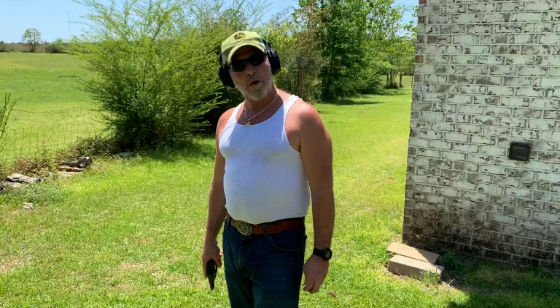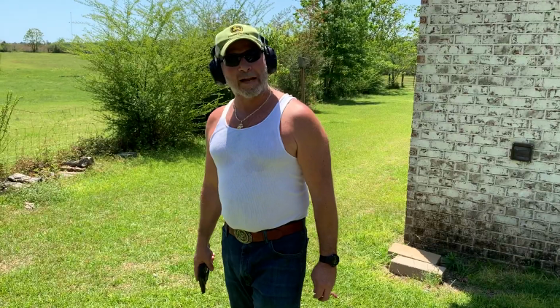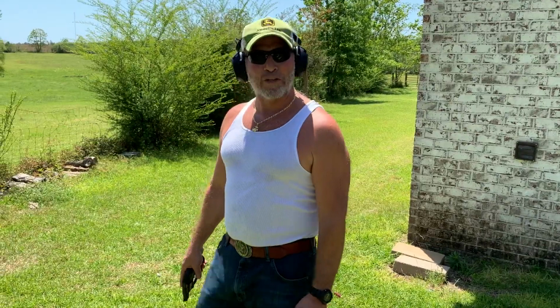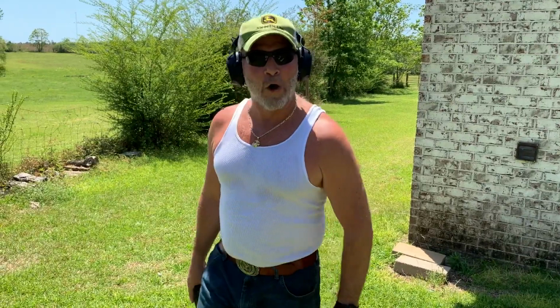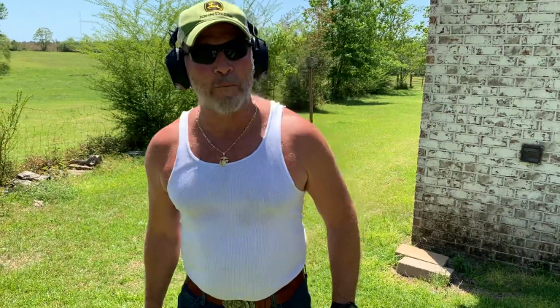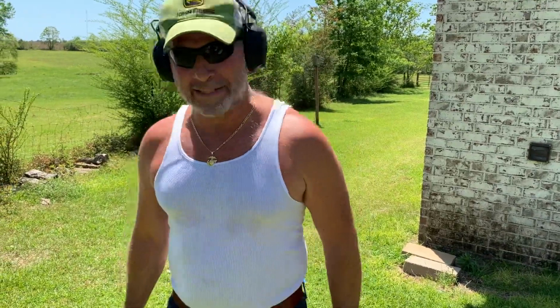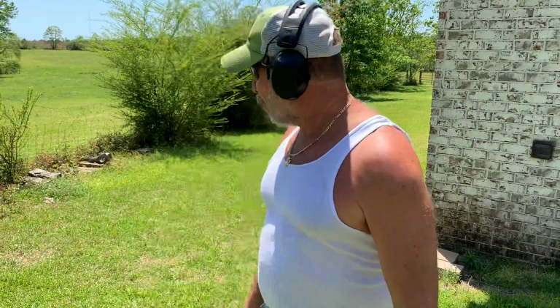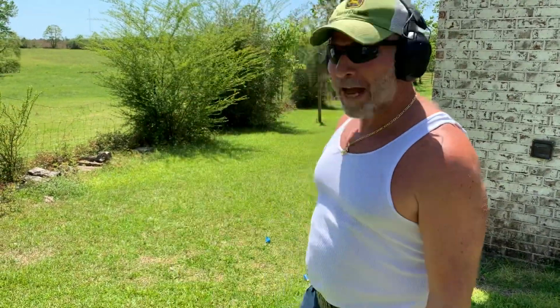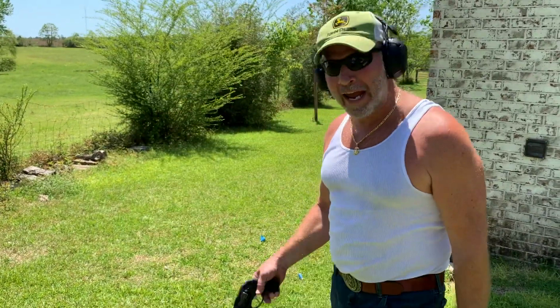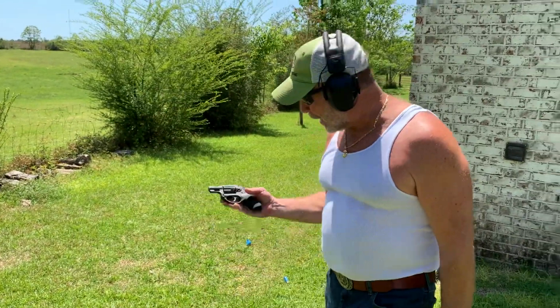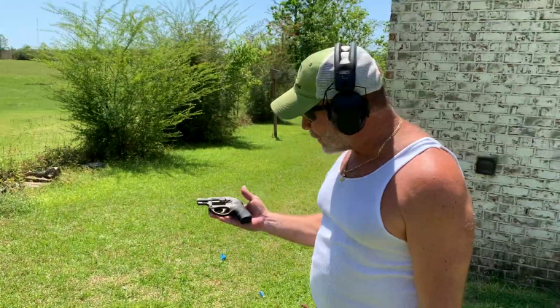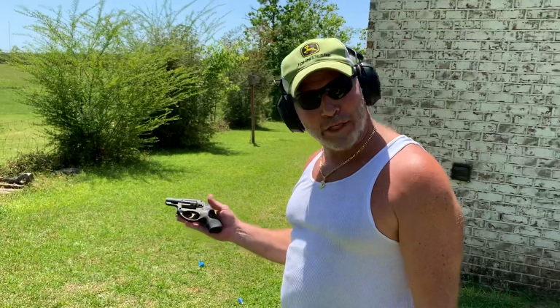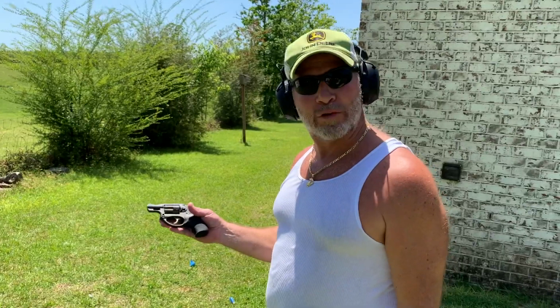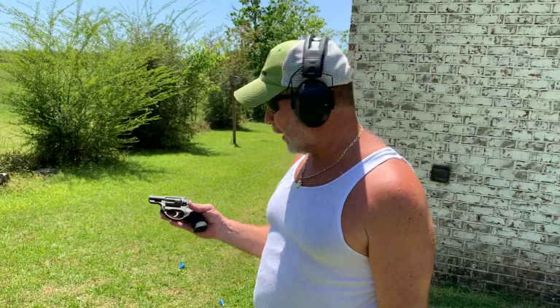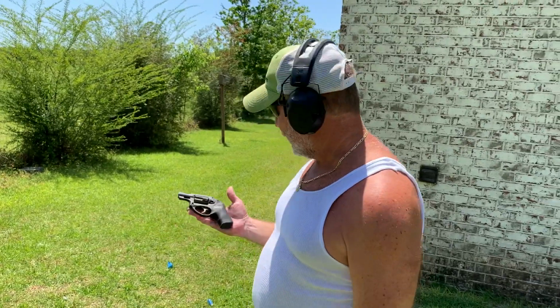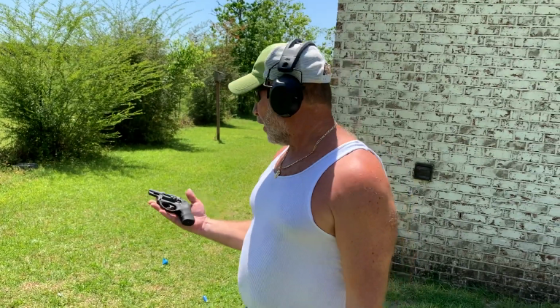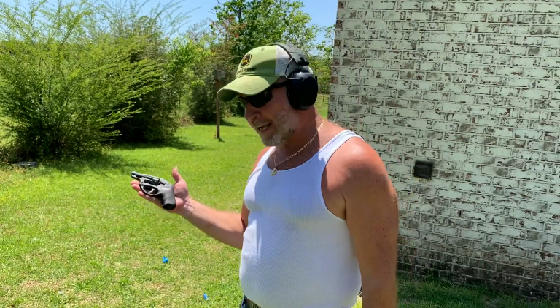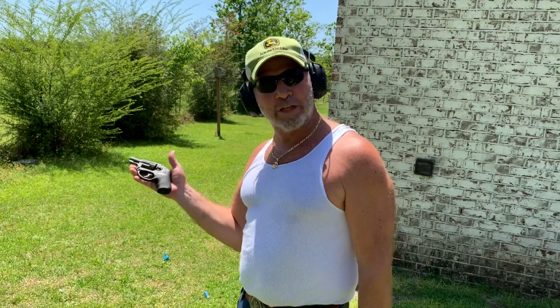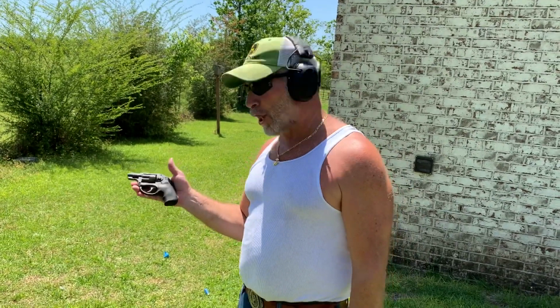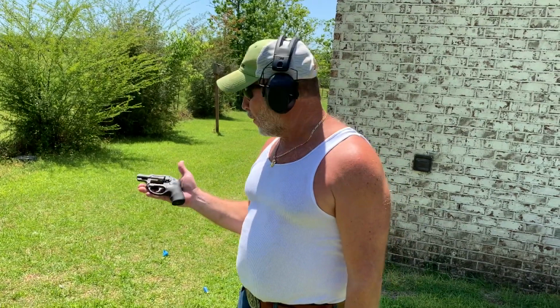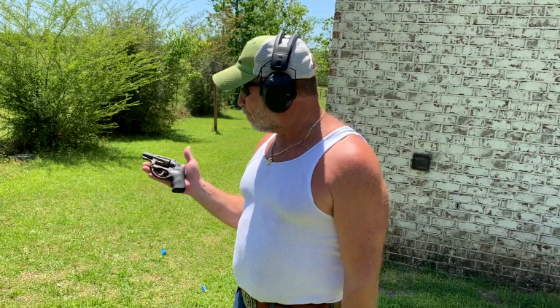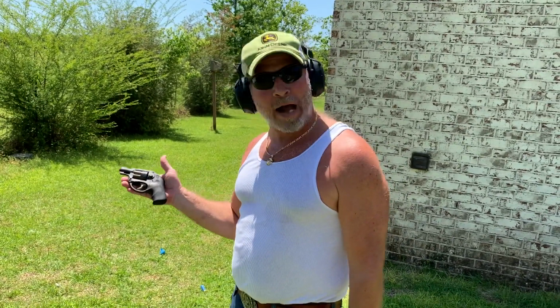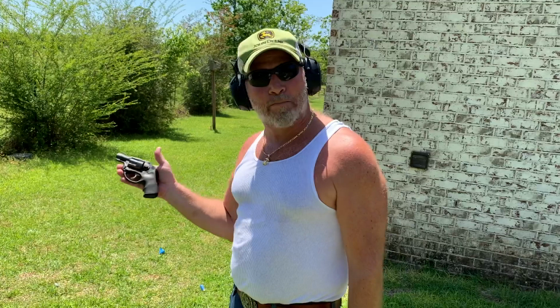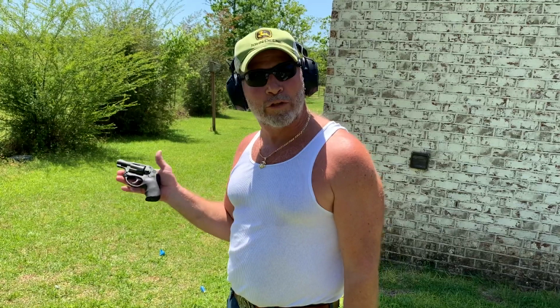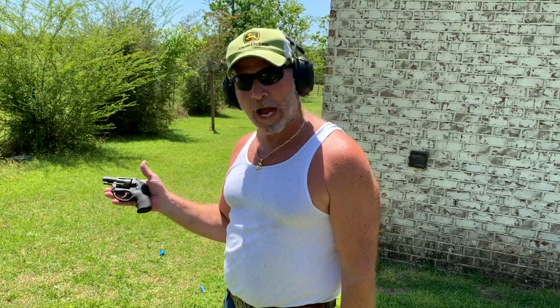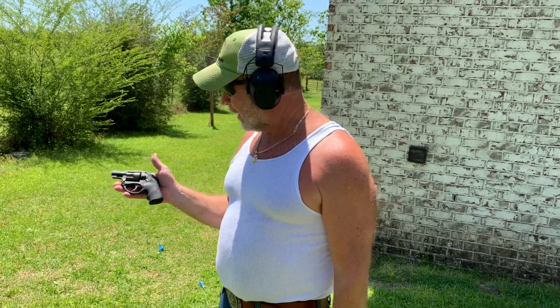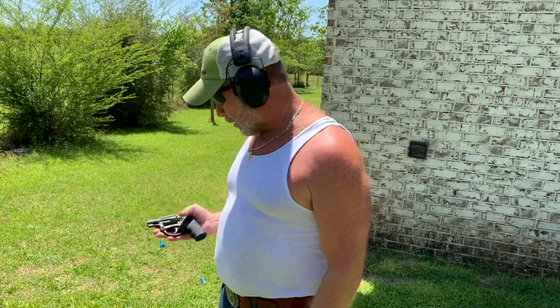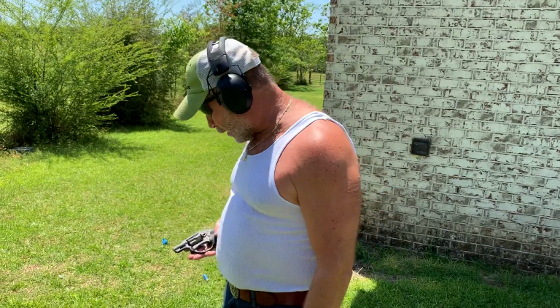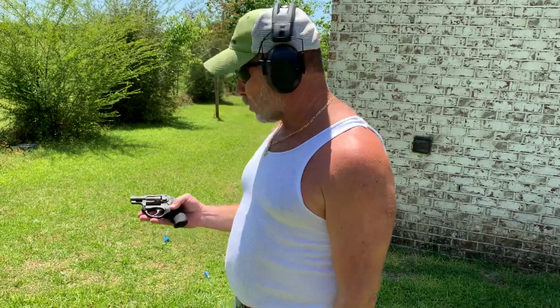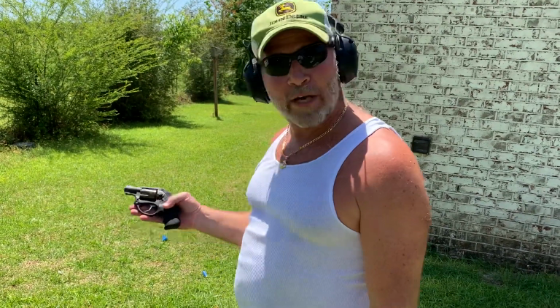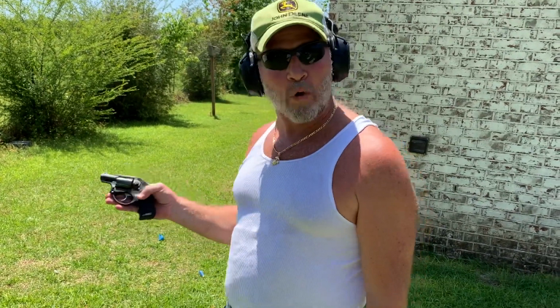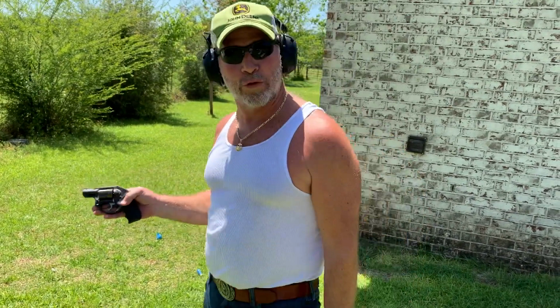Welcome back to my channel, Hillbillies. What have we got today? I've been dying to shoot this thing. This thing is actually on loan from Billy Bob's Bucktooth Gun Shop, and he loaned it to me because I've been wanting to shoot it.